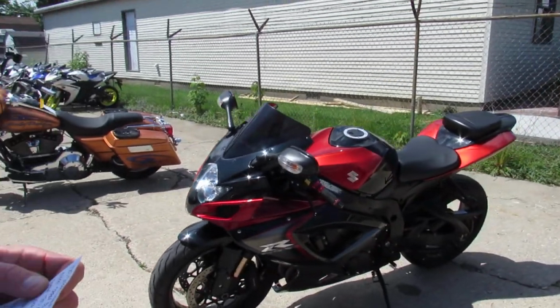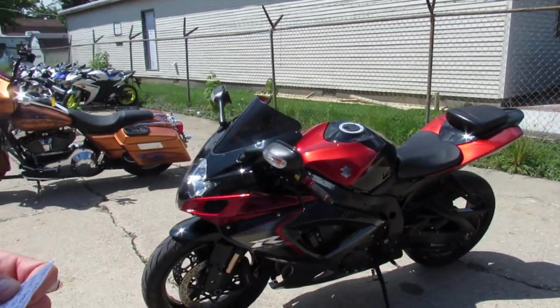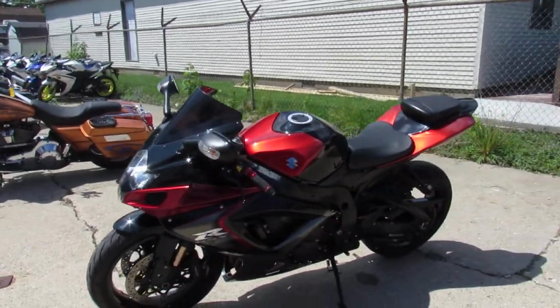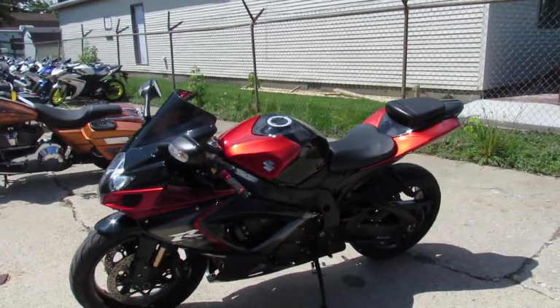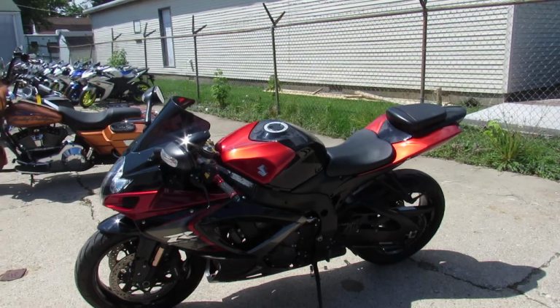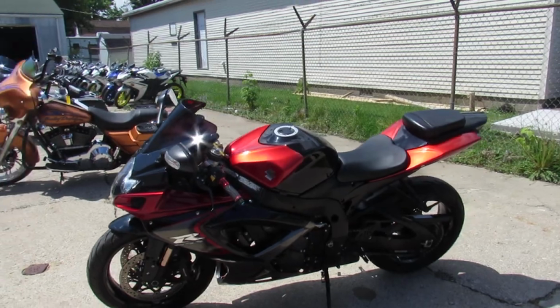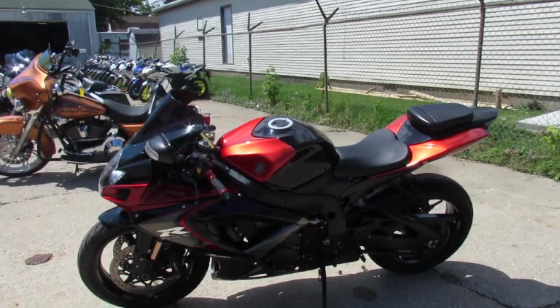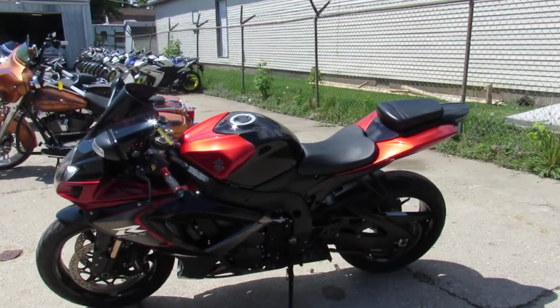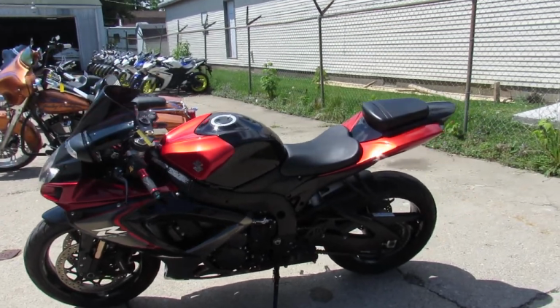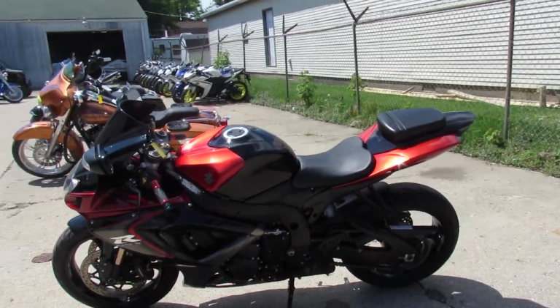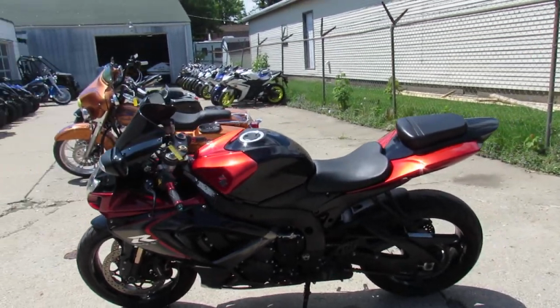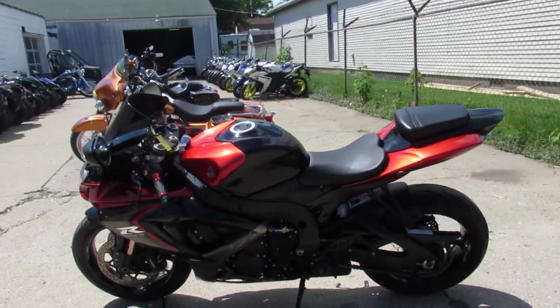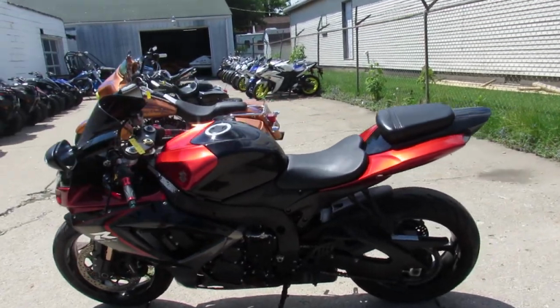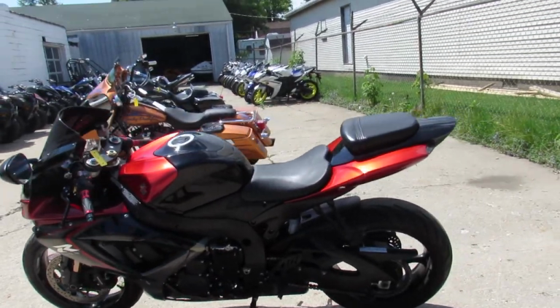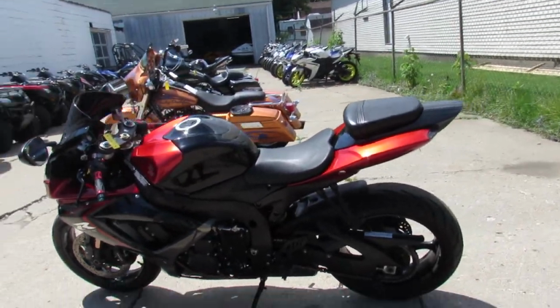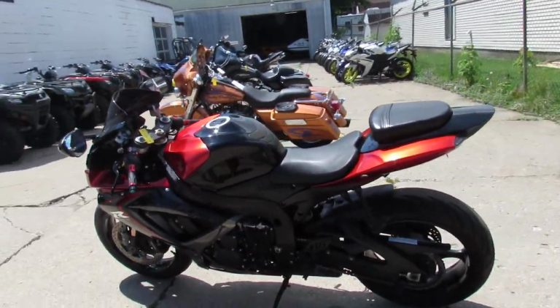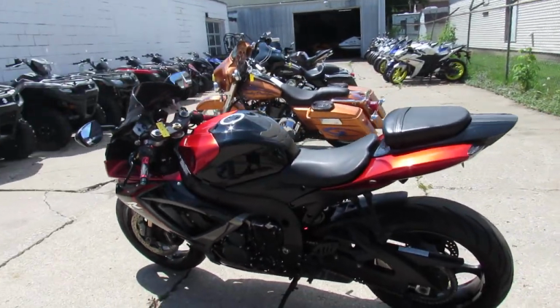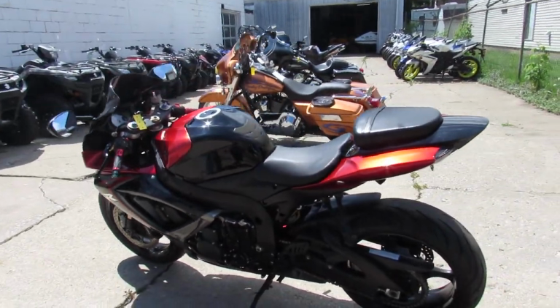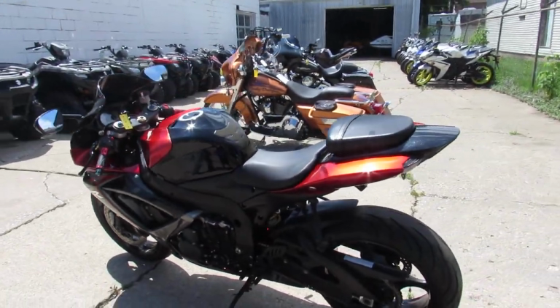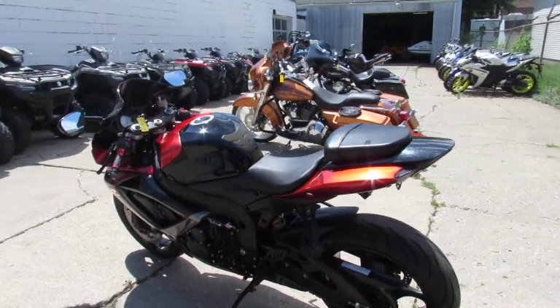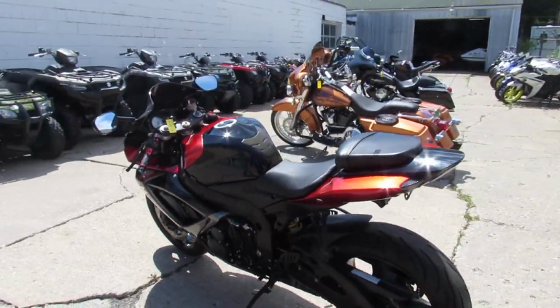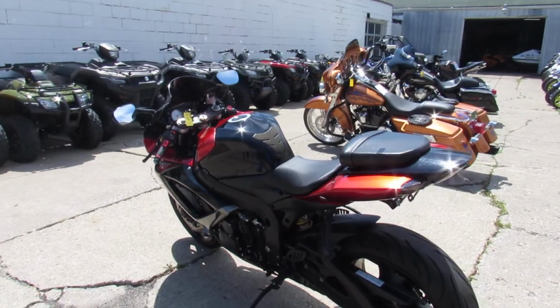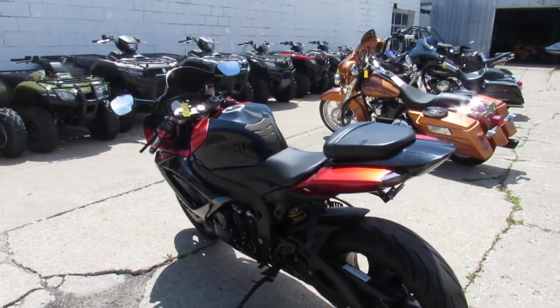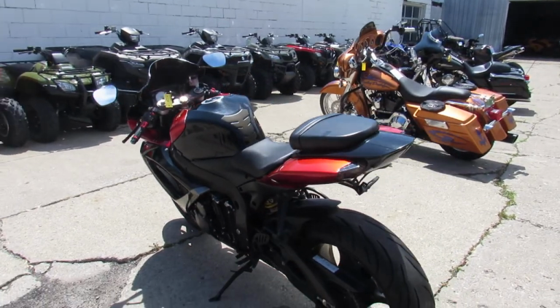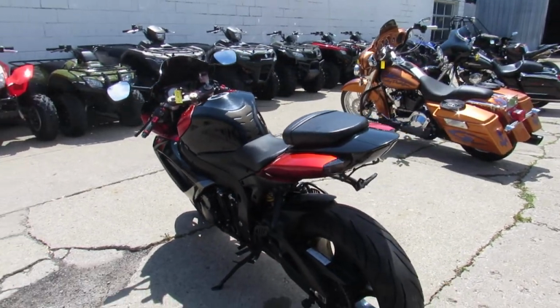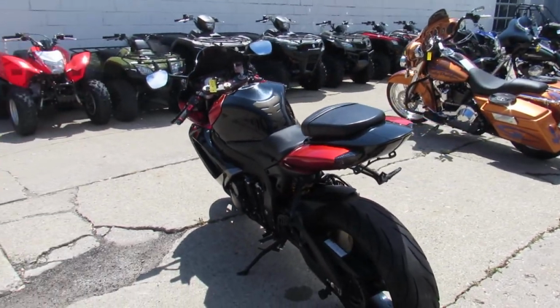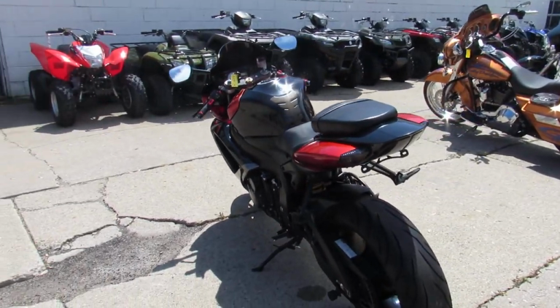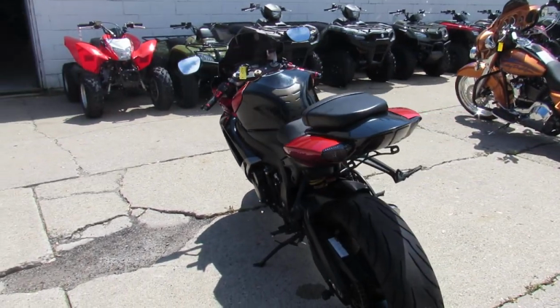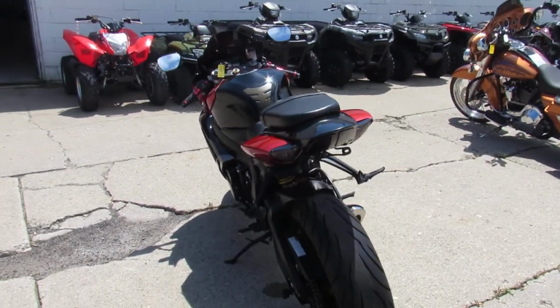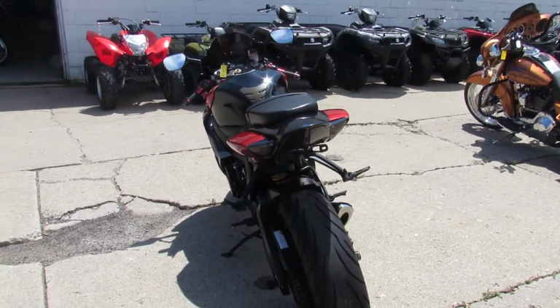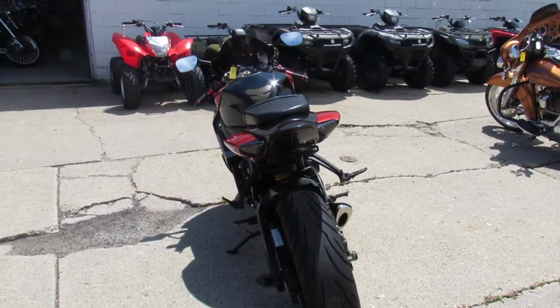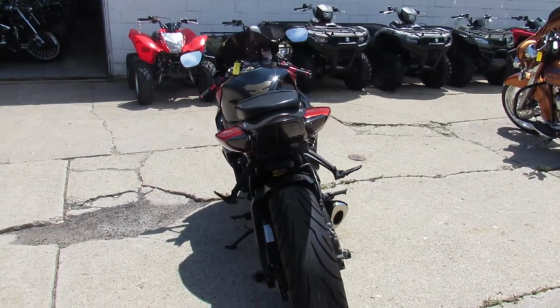We got this thing priced right at $49.99. It's a good looking bike. Comes in the black and red silver paint scheme. The bike's clean, this thing turns heads — it's a nice color scheme.